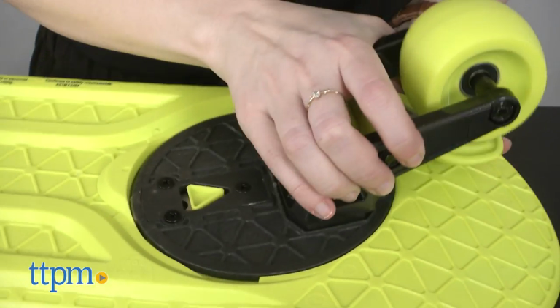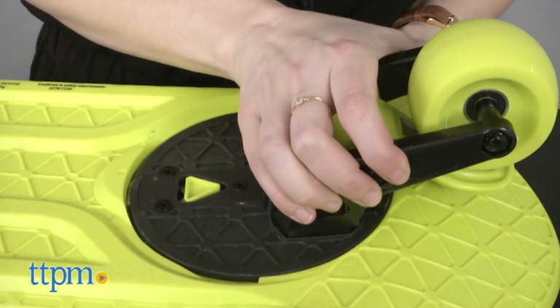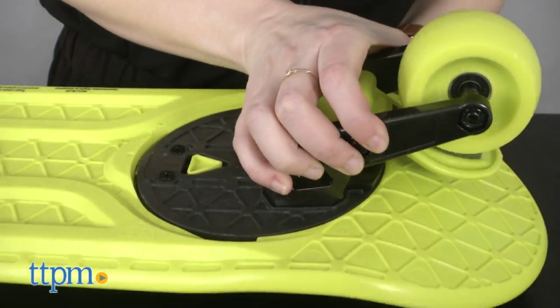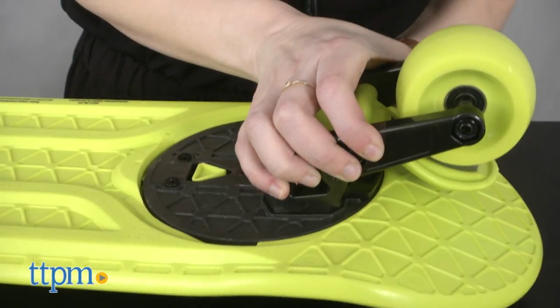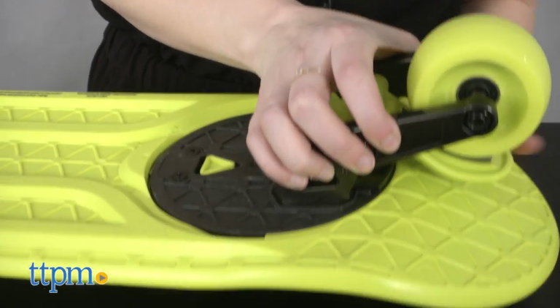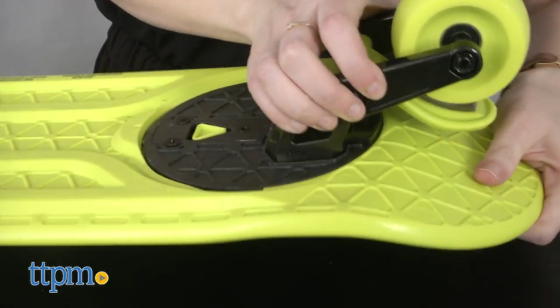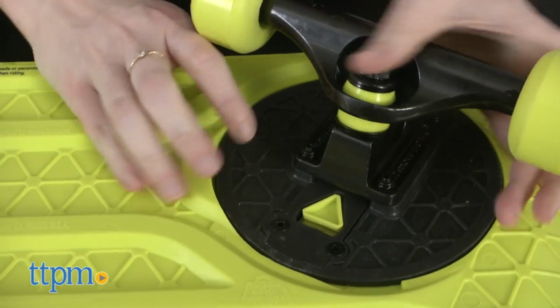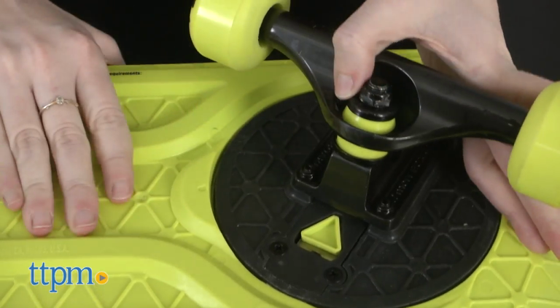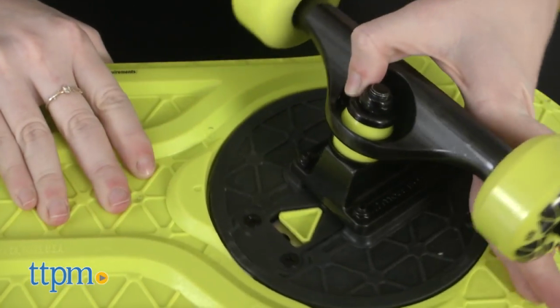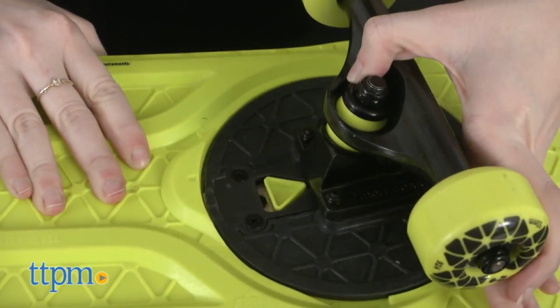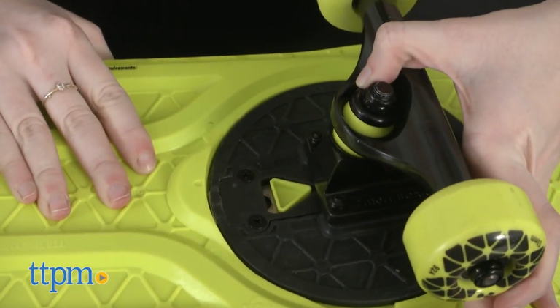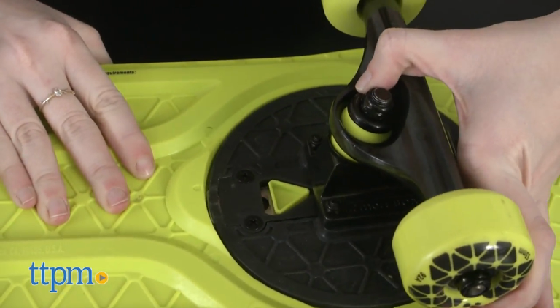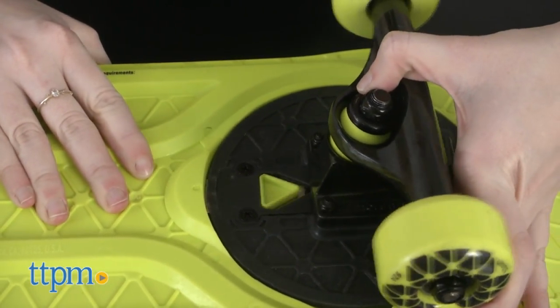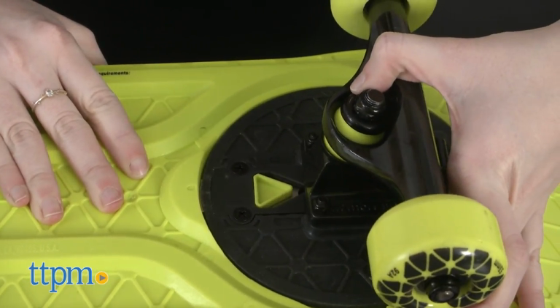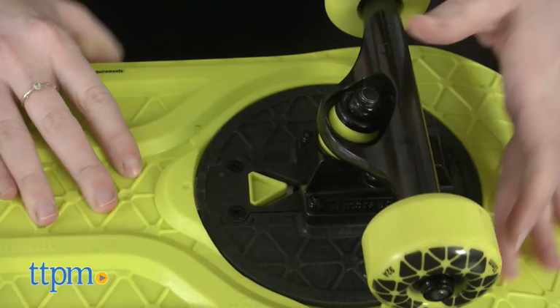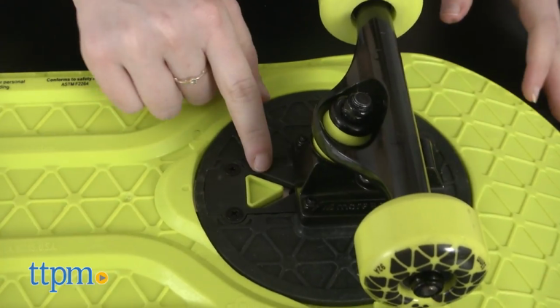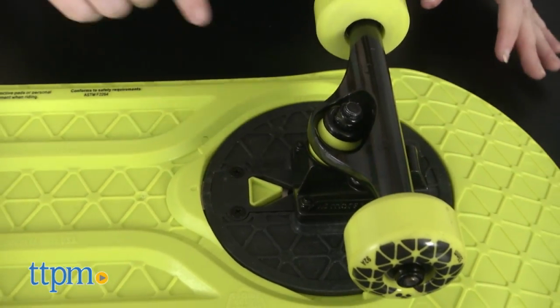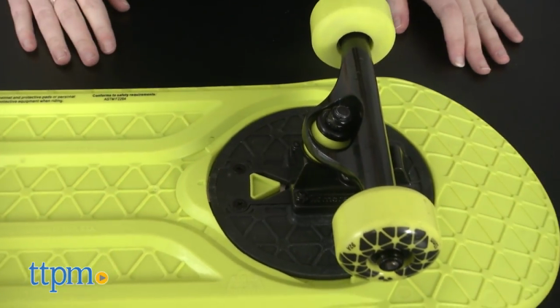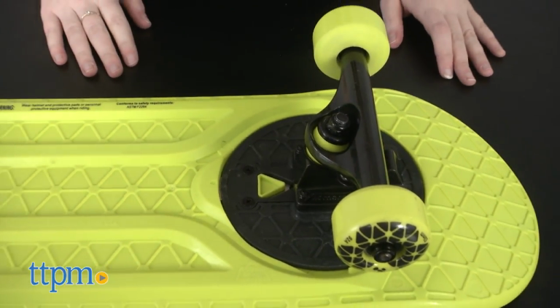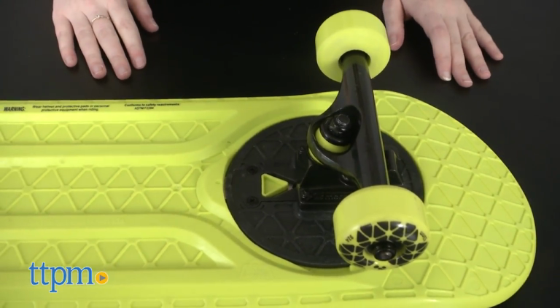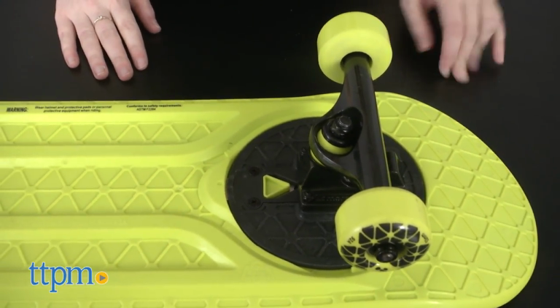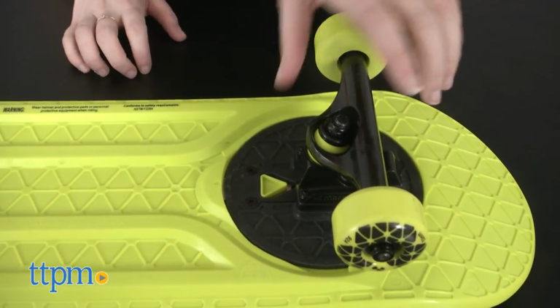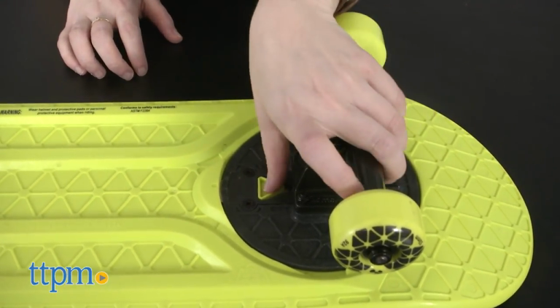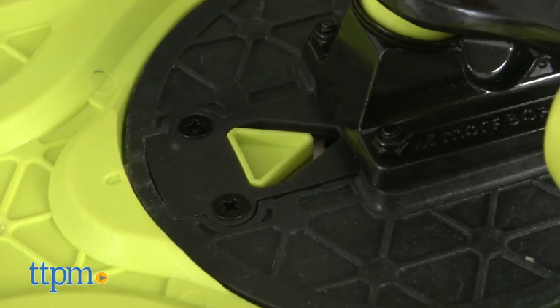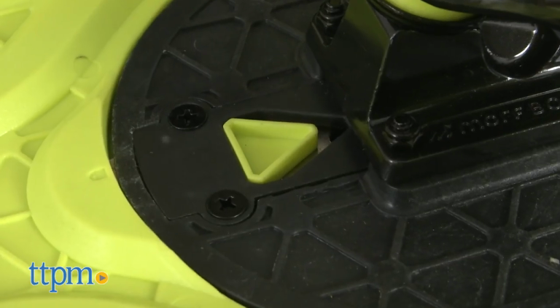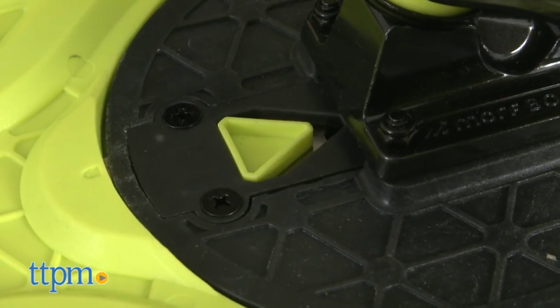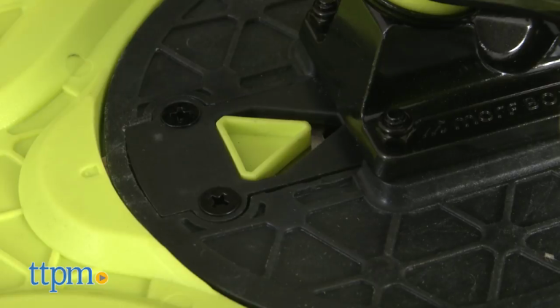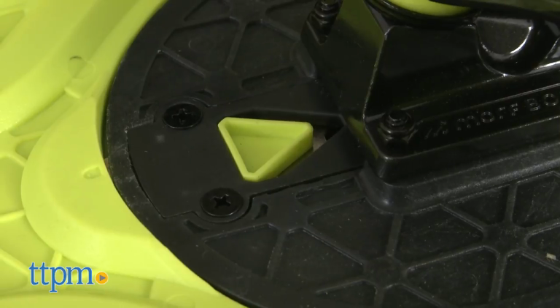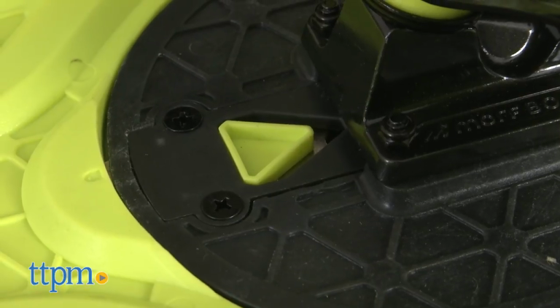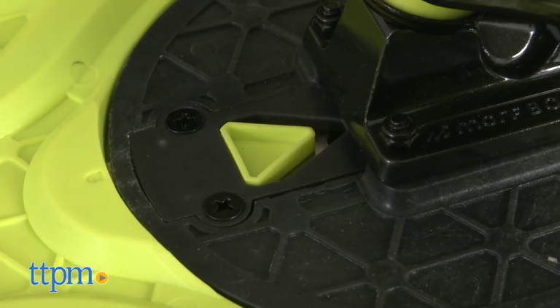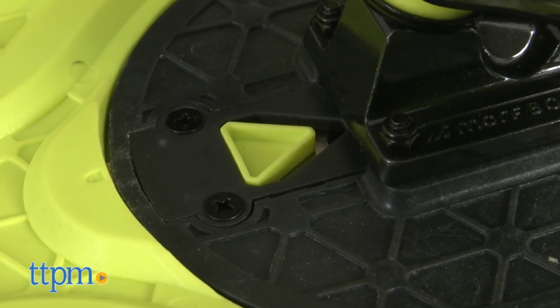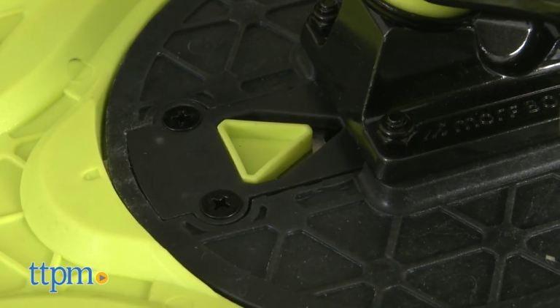In skateboard mode, you'll need to attach the skate extensions. To do so, simply pop the extensions into the base, turn them 90 degrees, and voila! You'll know they are locked and ready by the flex trigger, which you'll hear and see snap into place.